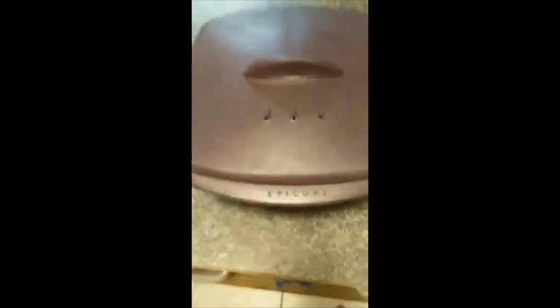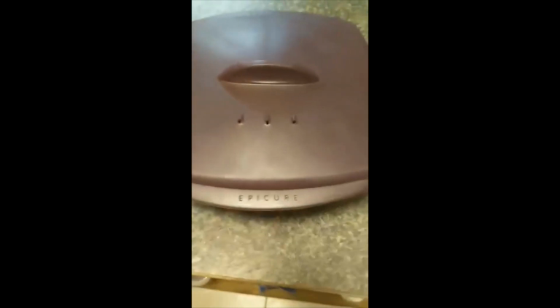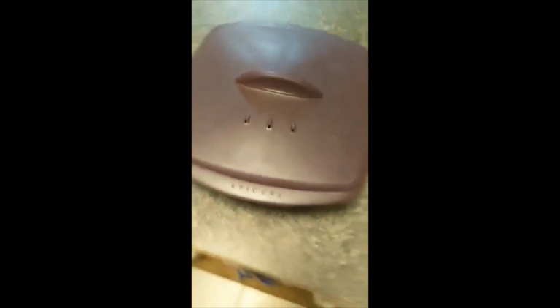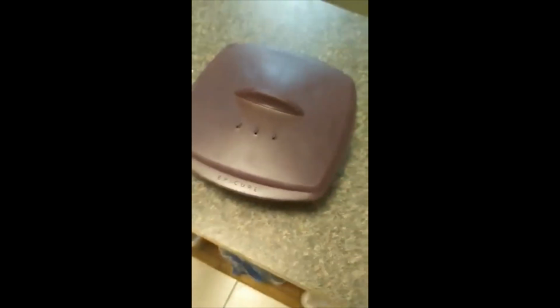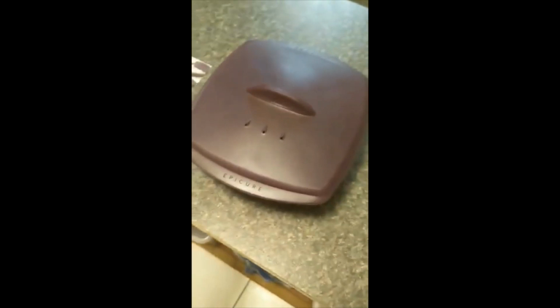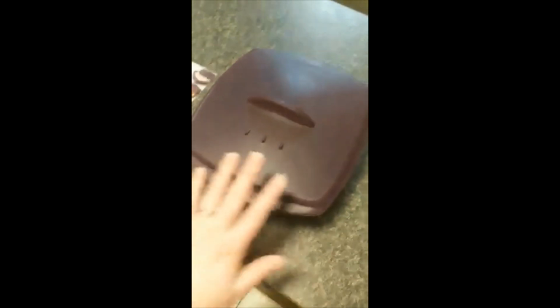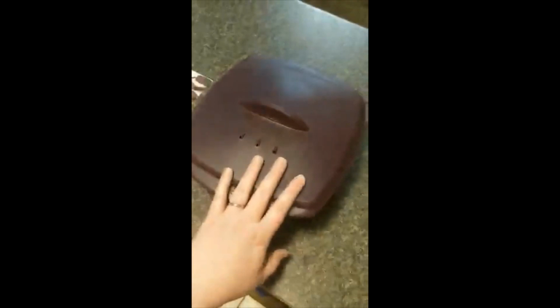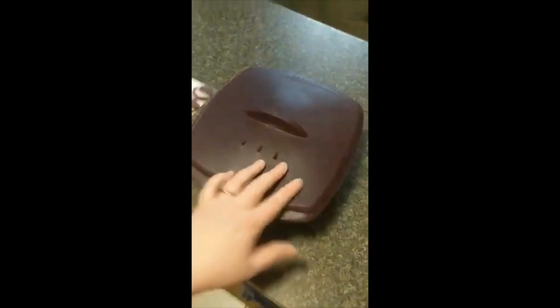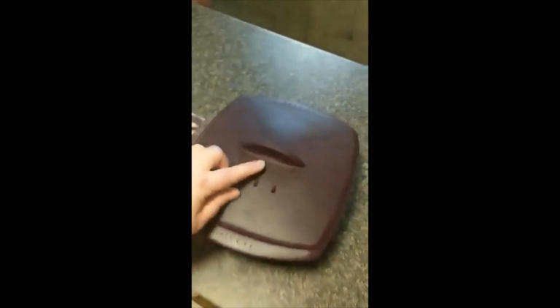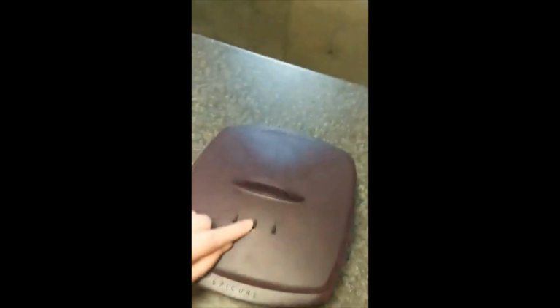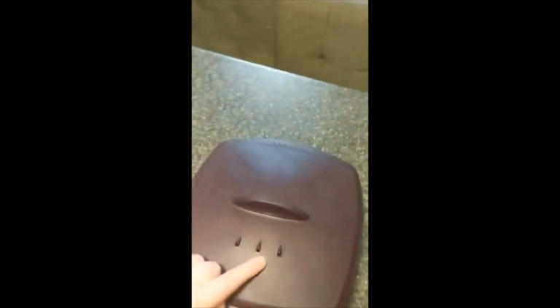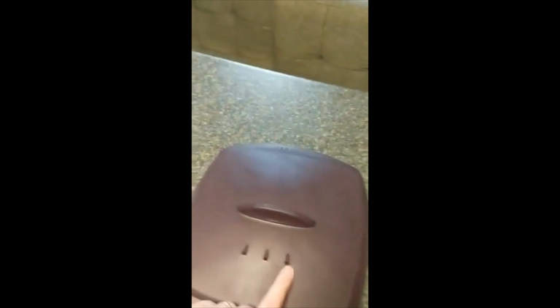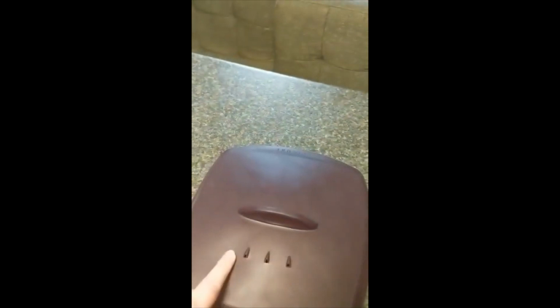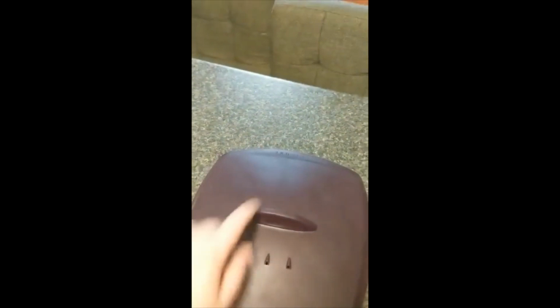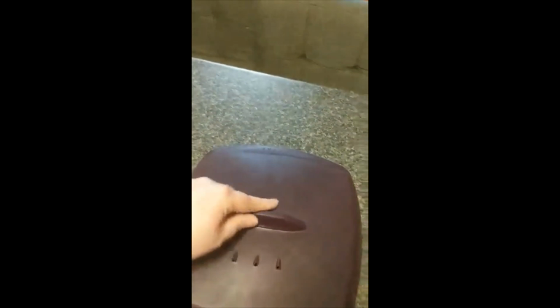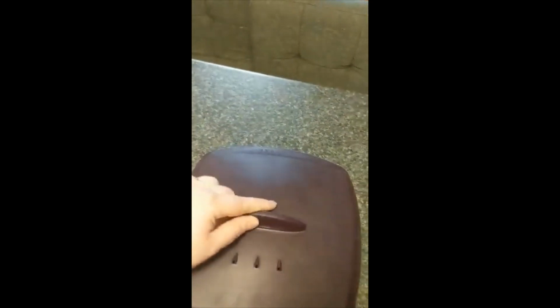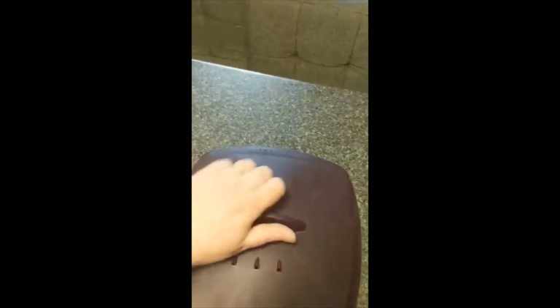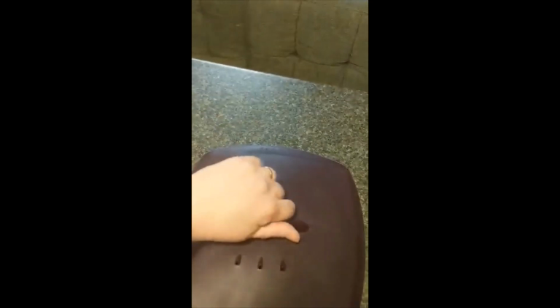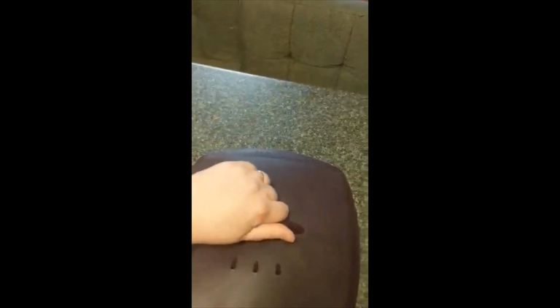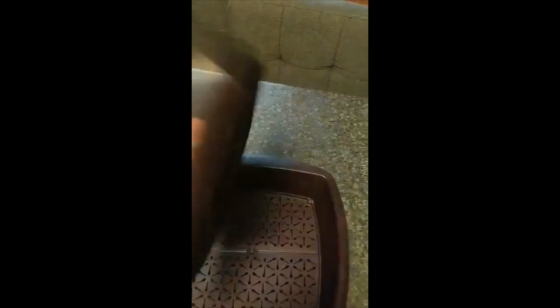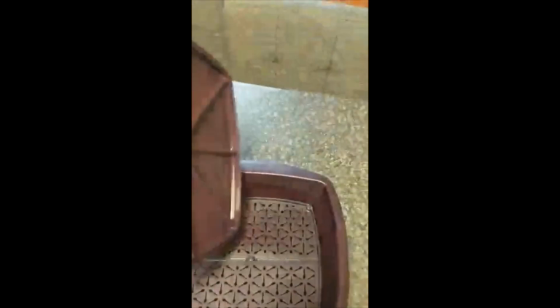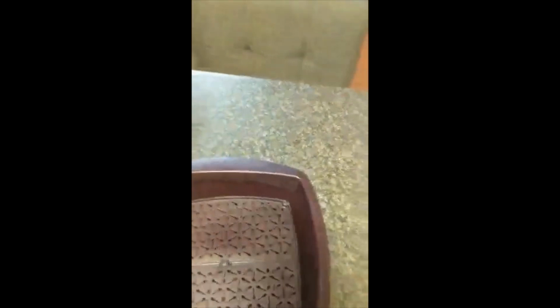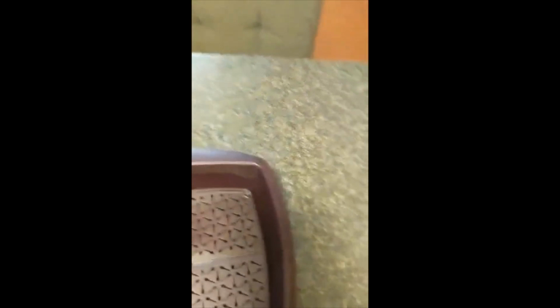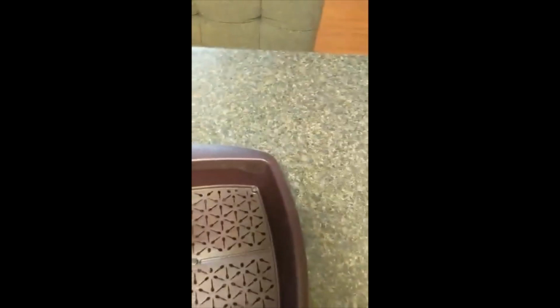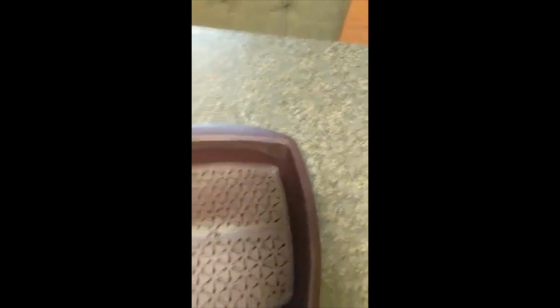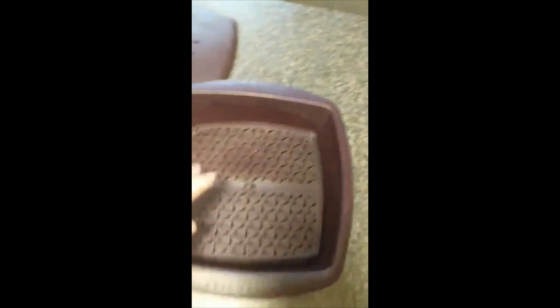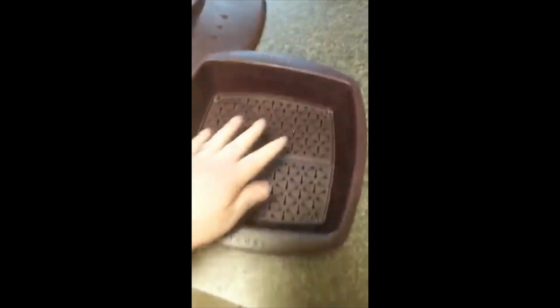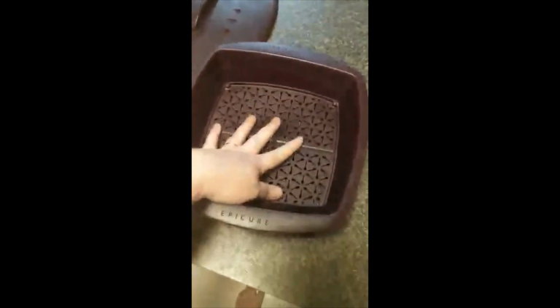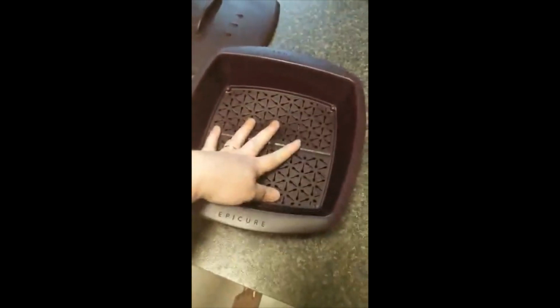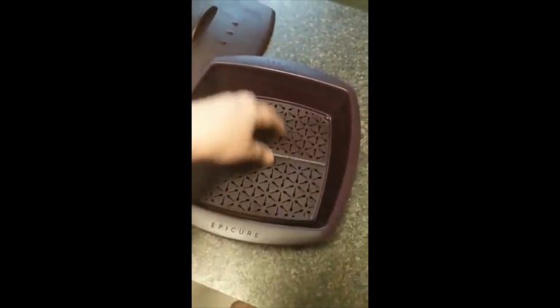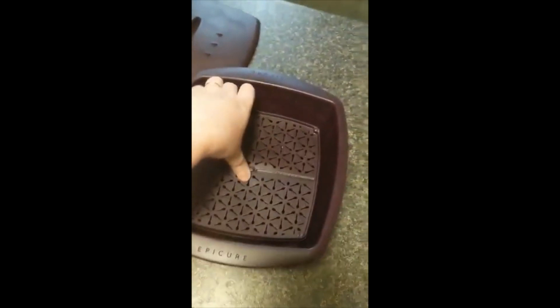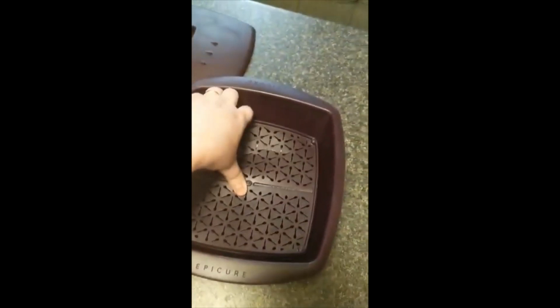This is our multi-purpose steamer. It comes with a lovely little lid and some steam holes, as you can see here, and it's got a great grip on it, which I like. Then inside of it is a tray.